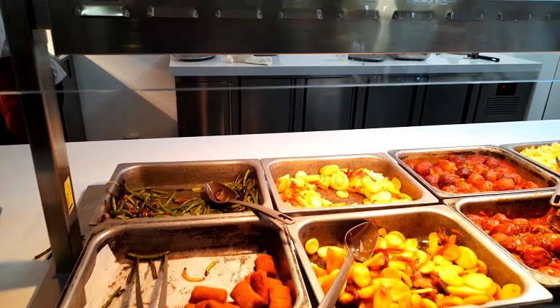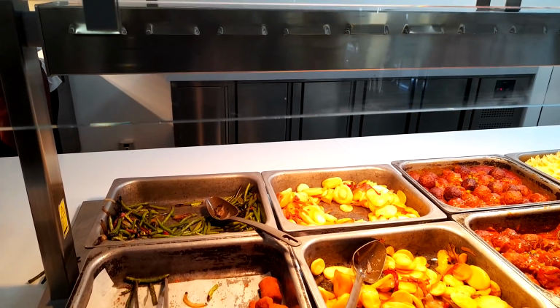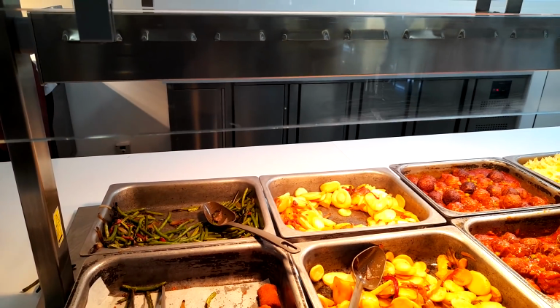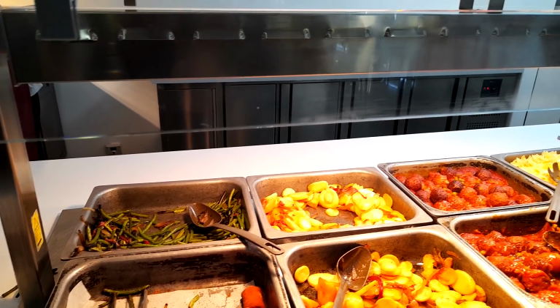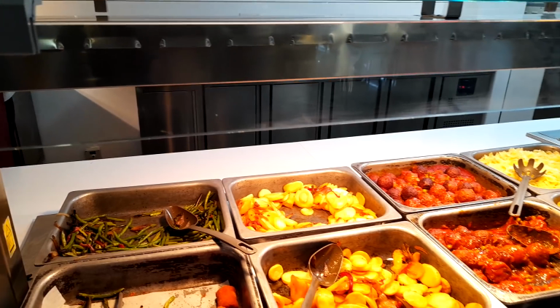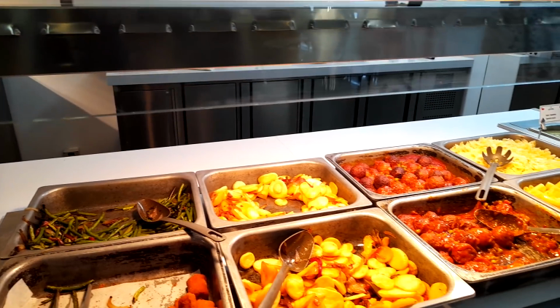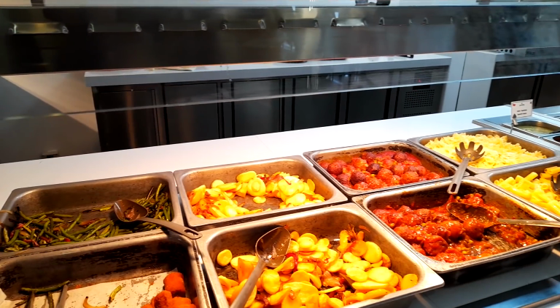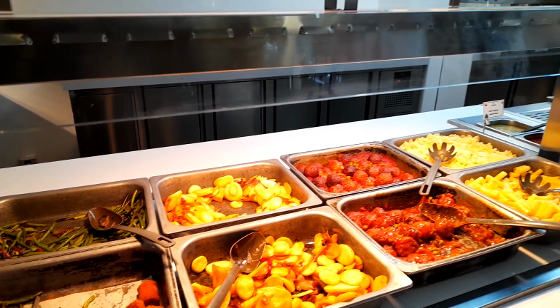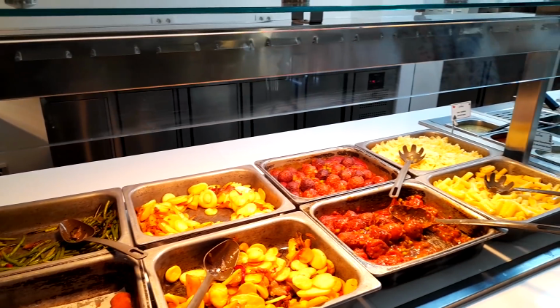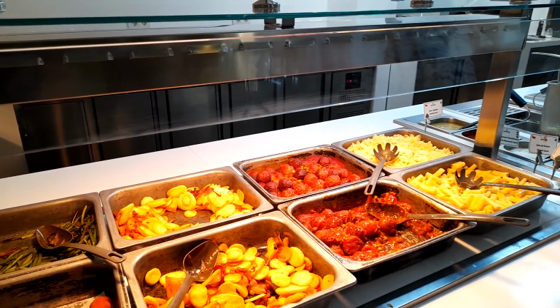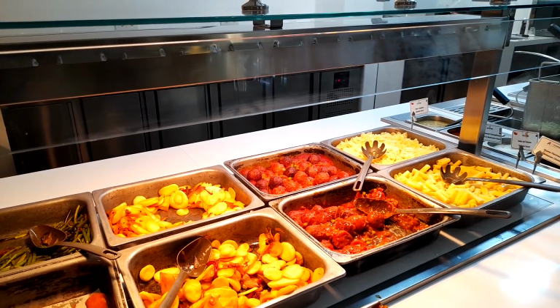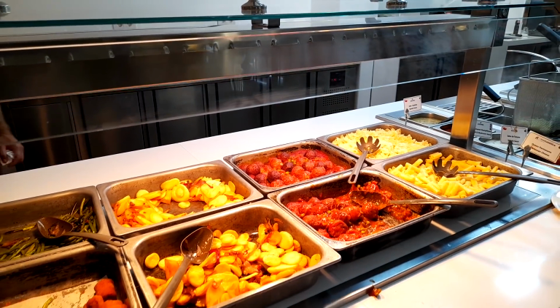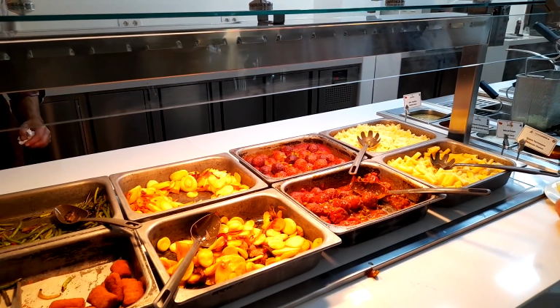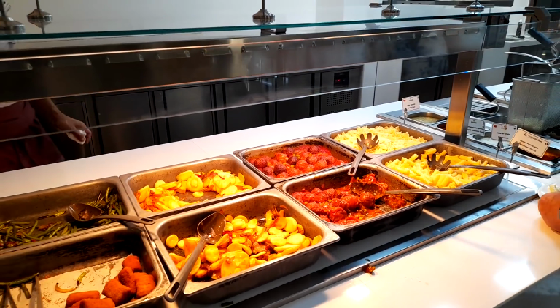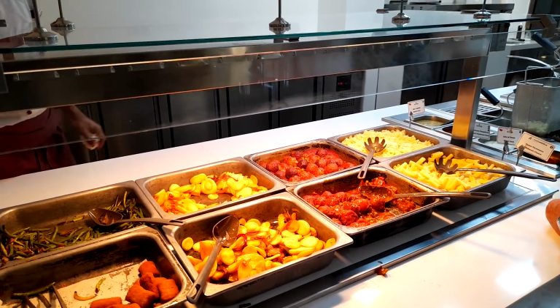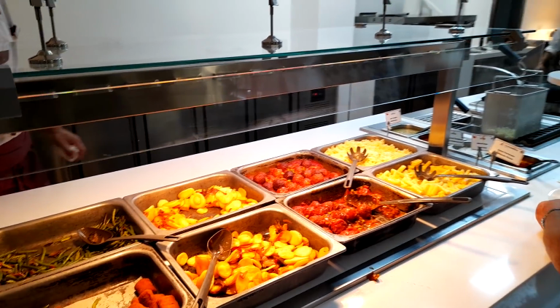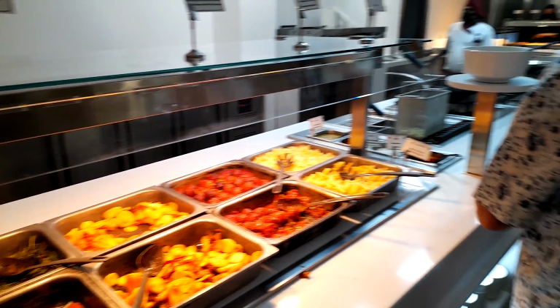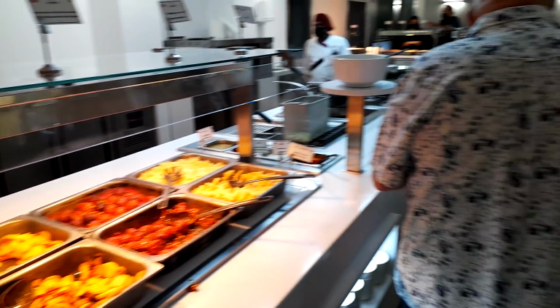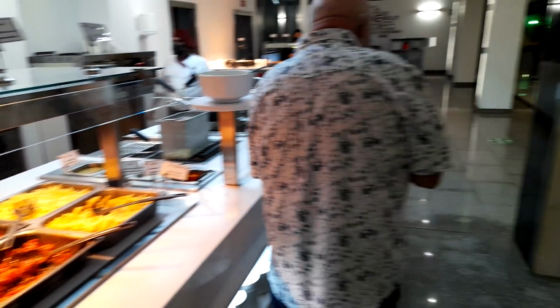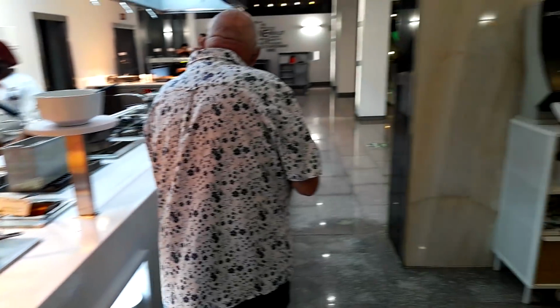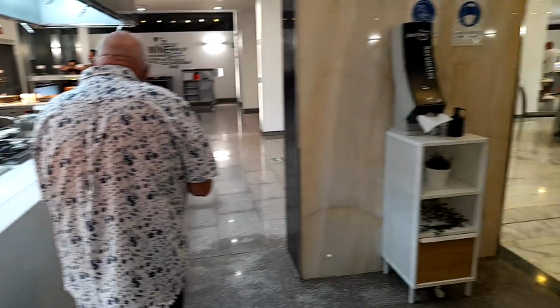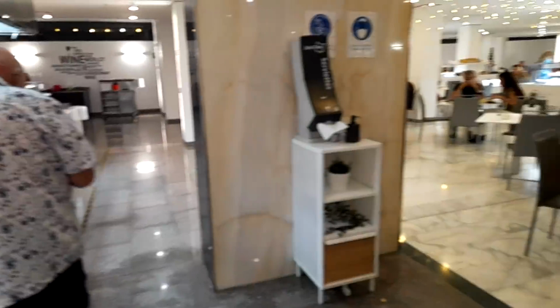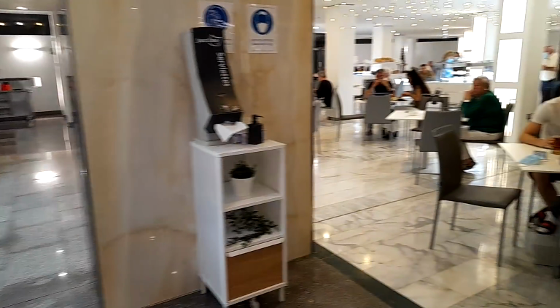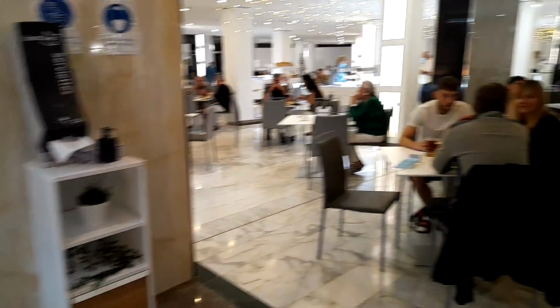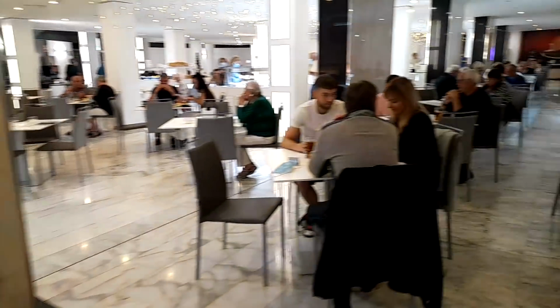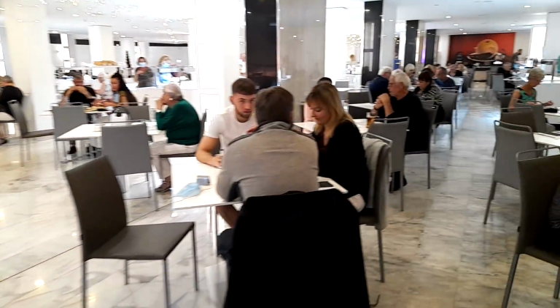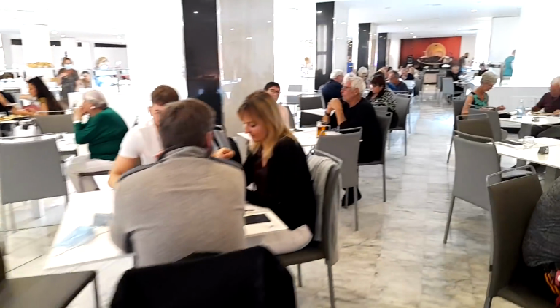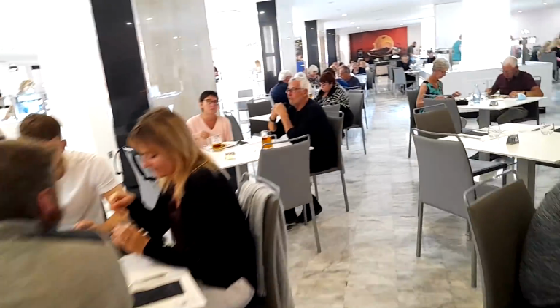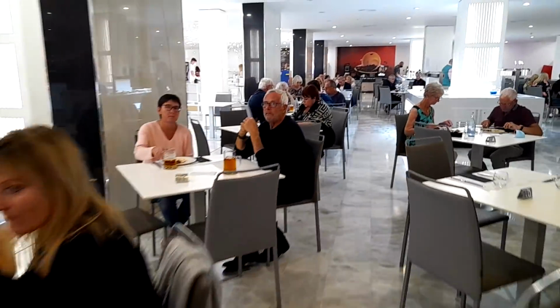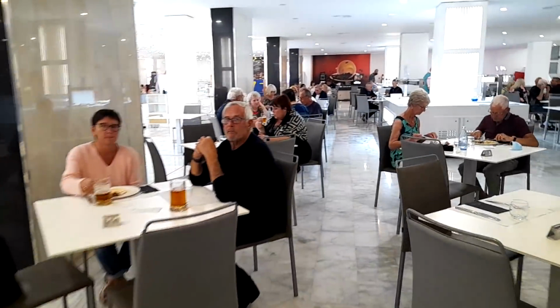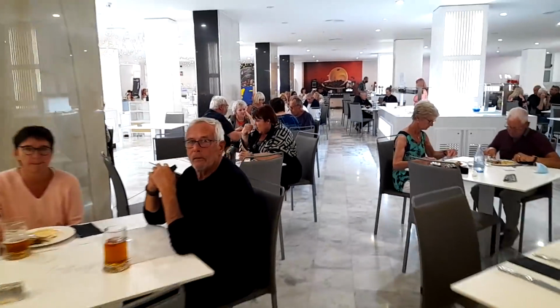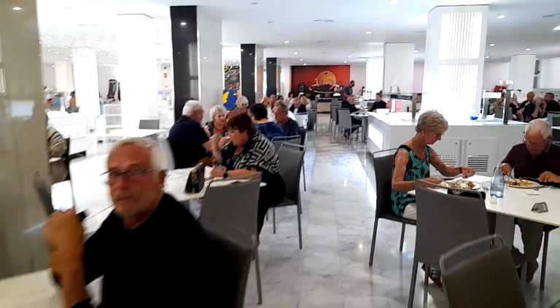Good selection of wee potatoes, we've got meatballs as well, some pasta. Quite a good selection overall.